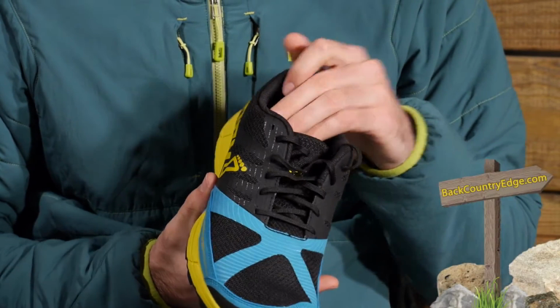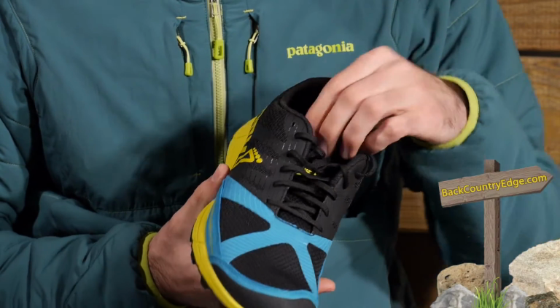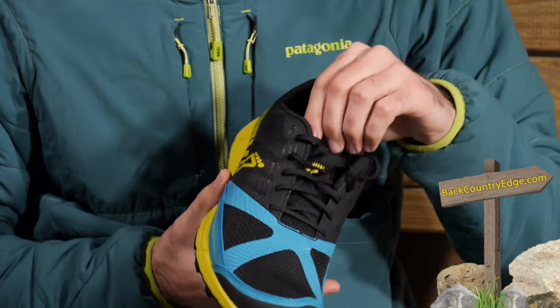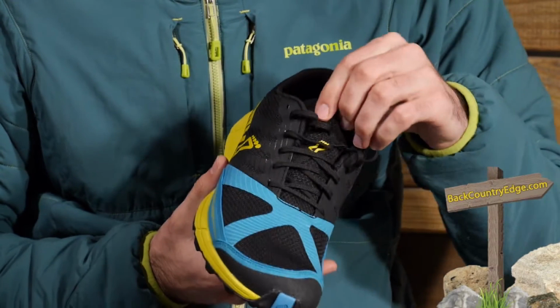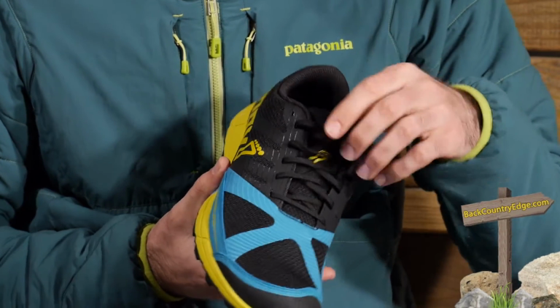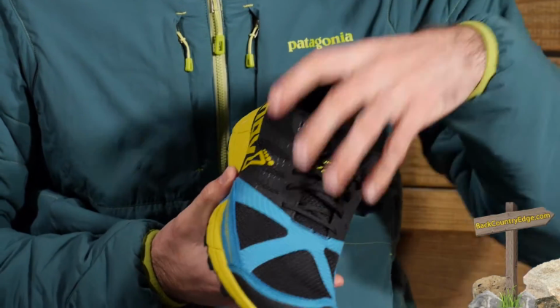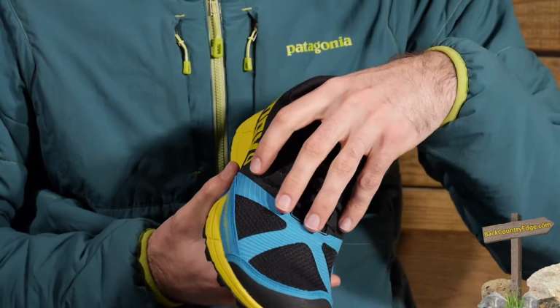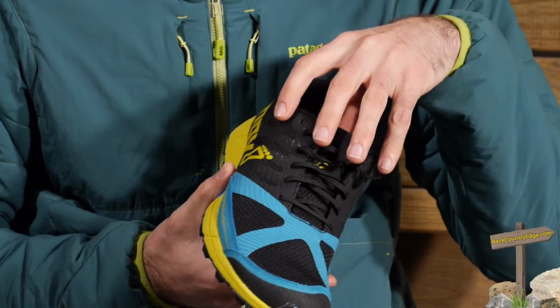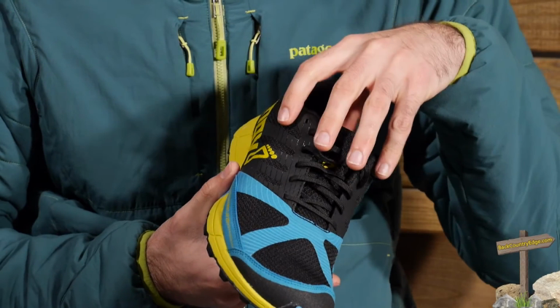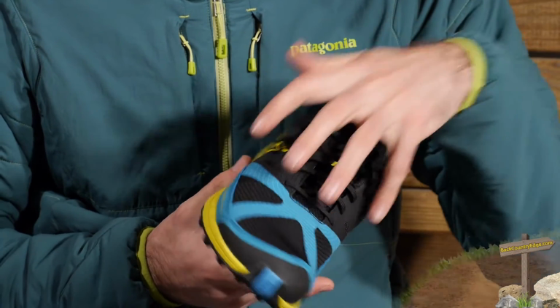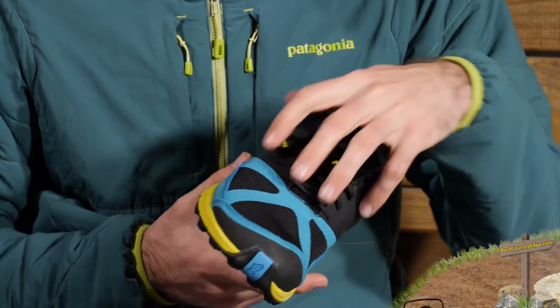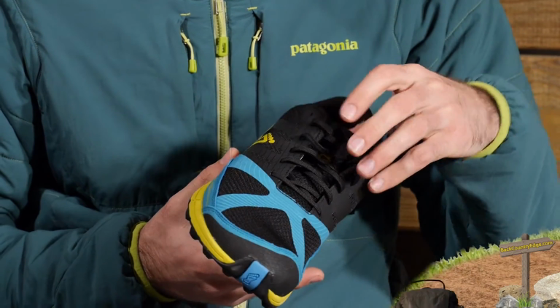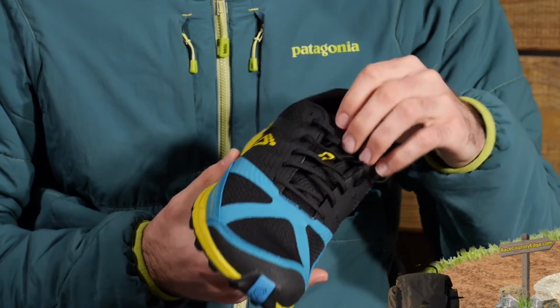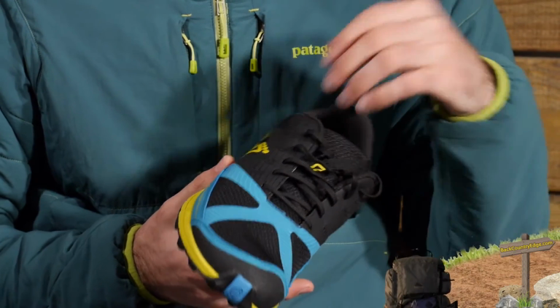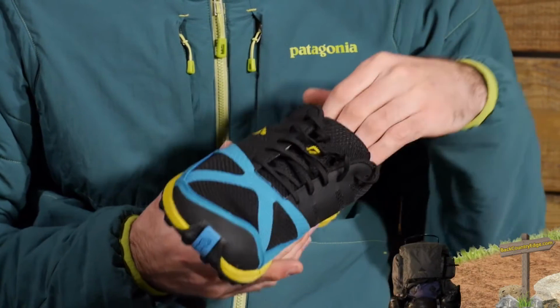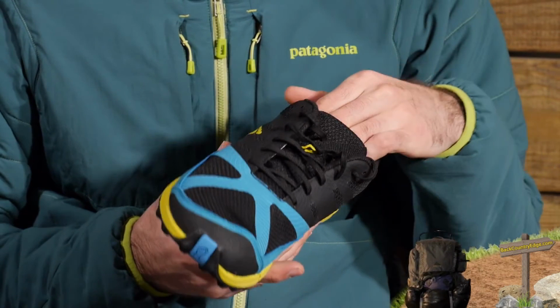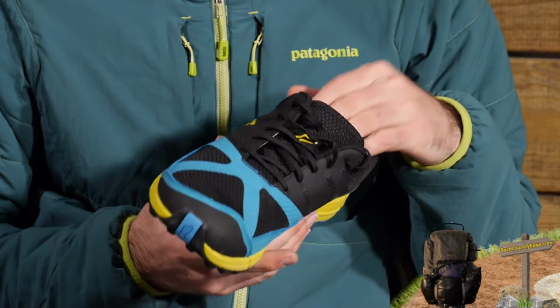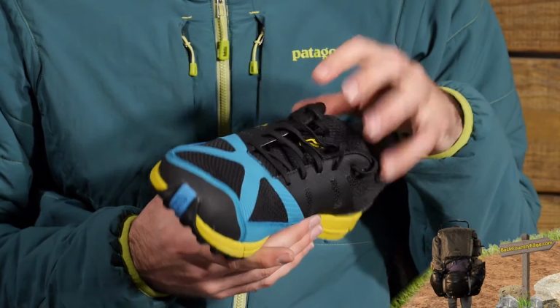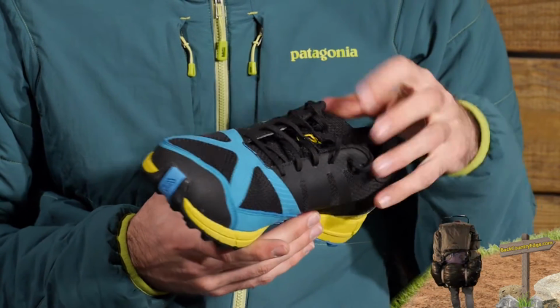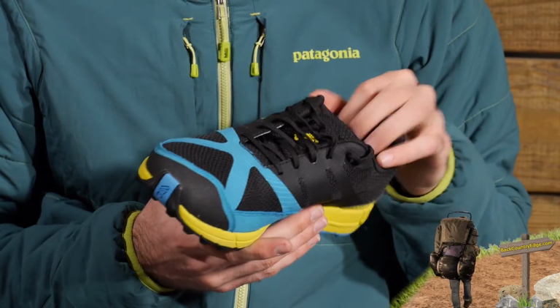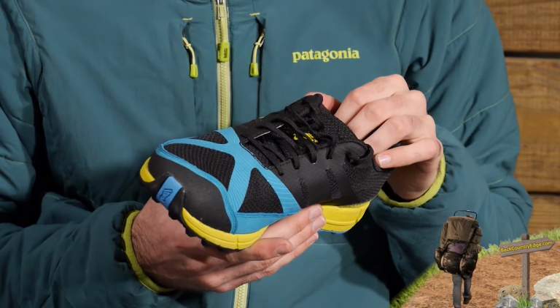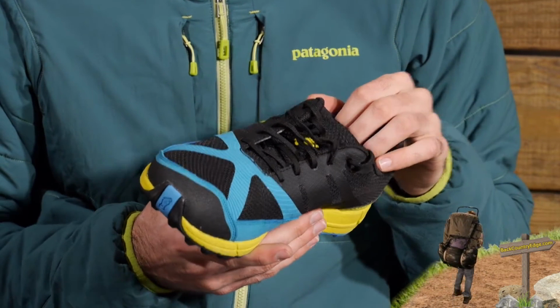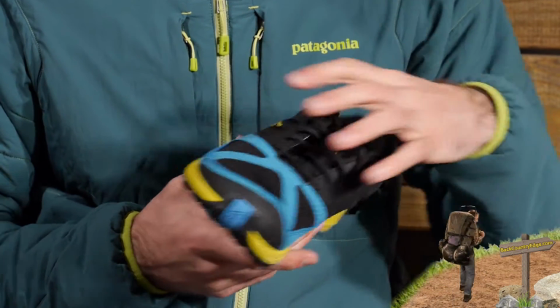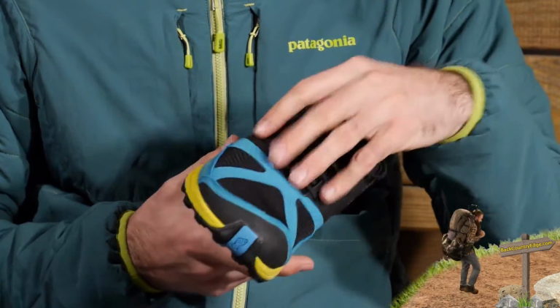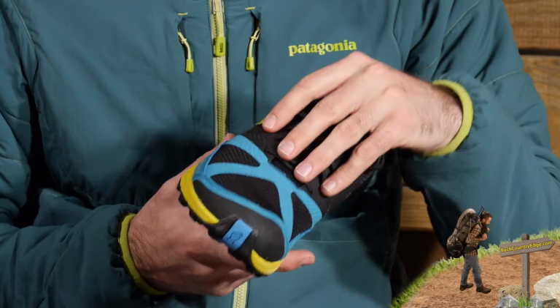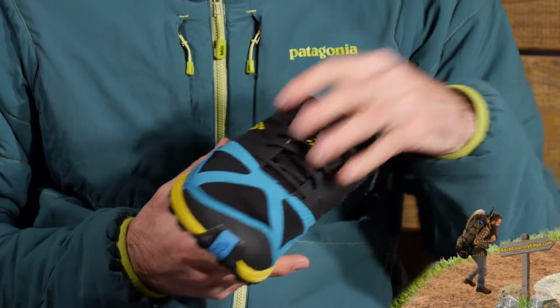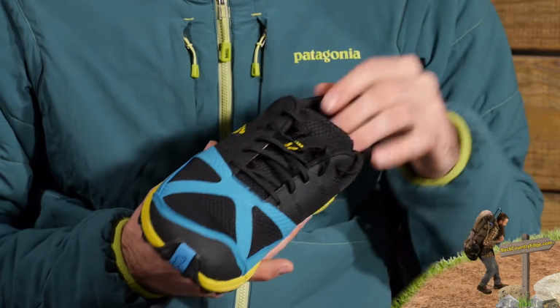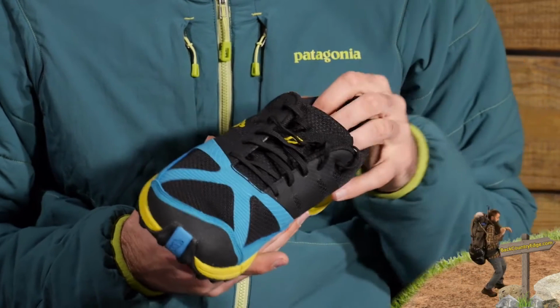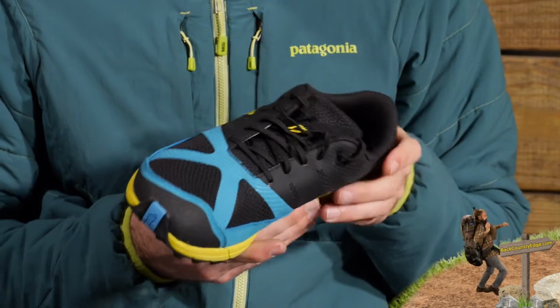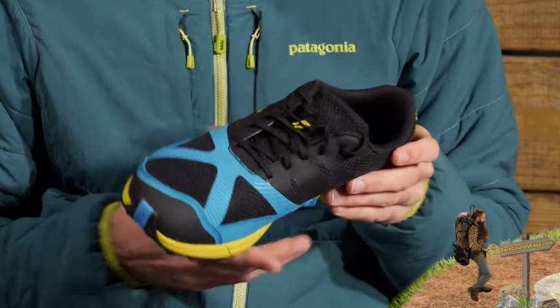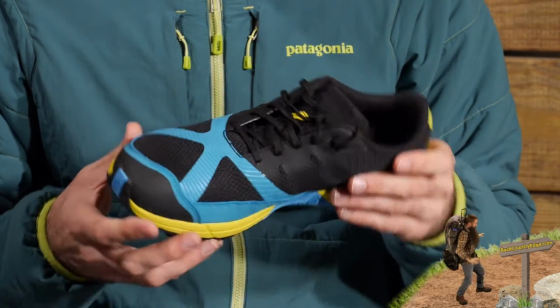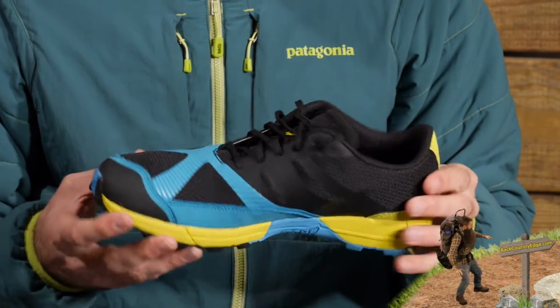We do have a diagonally sewn tongue in the shoe as well, so that is going to help protect your foot, keep you safe, and also prevent any debris from getting inside the shoe.